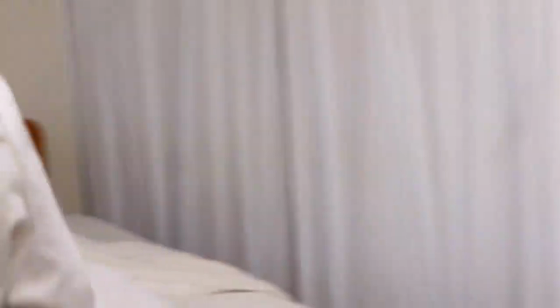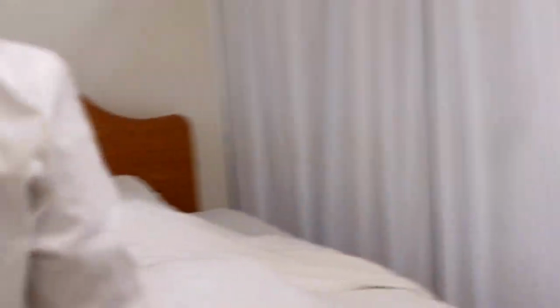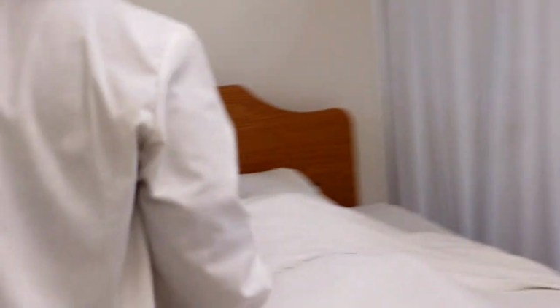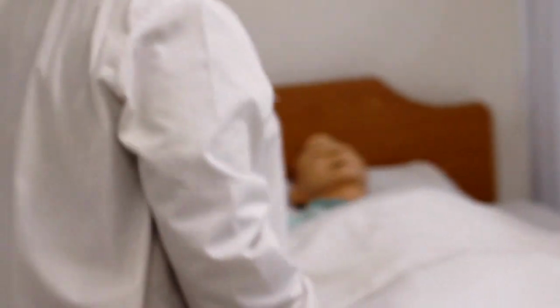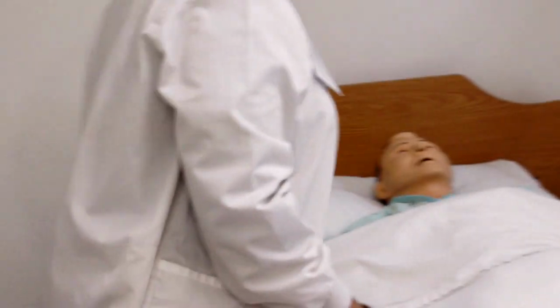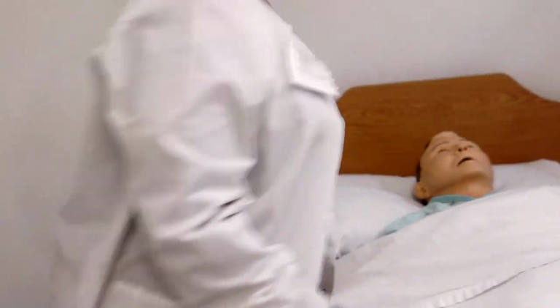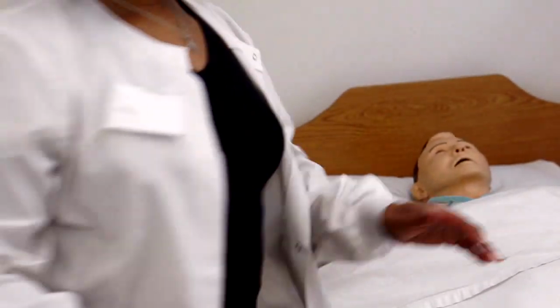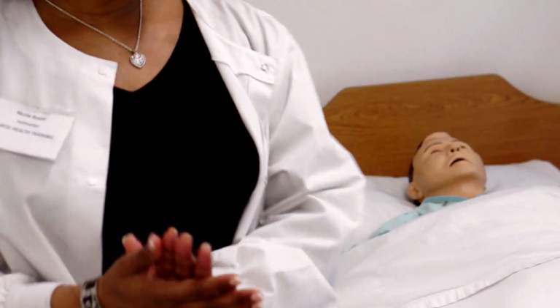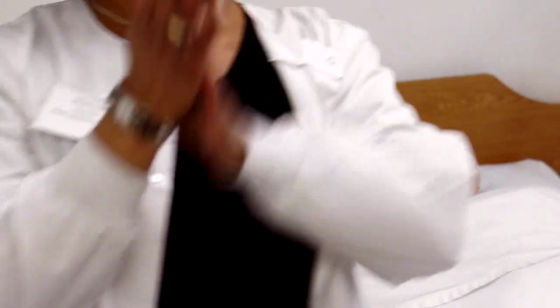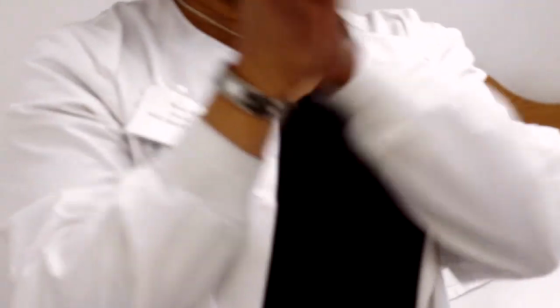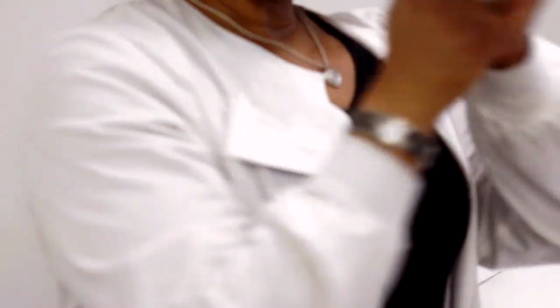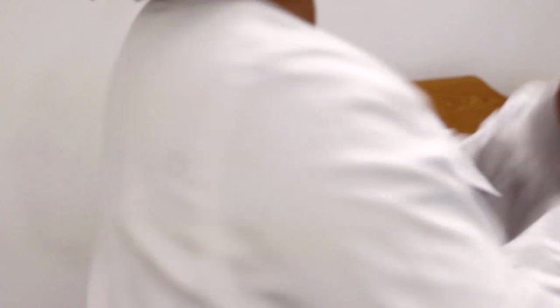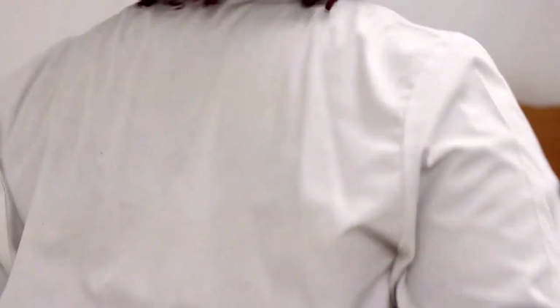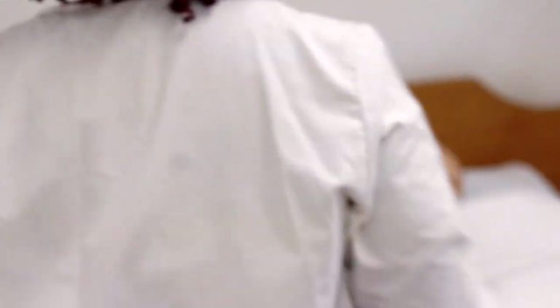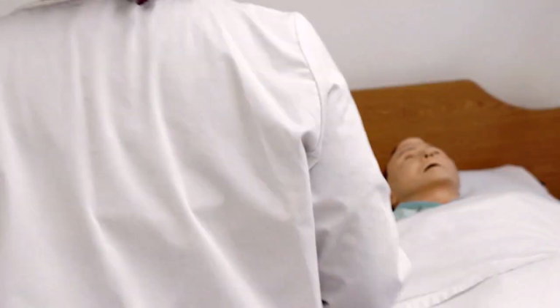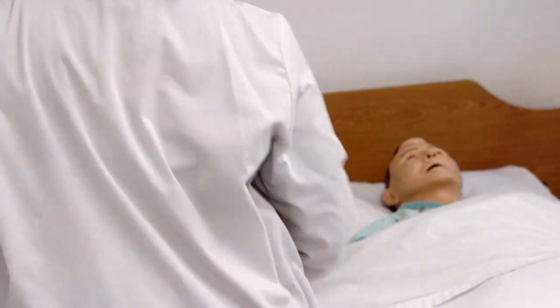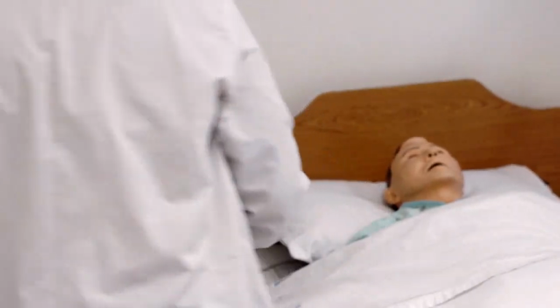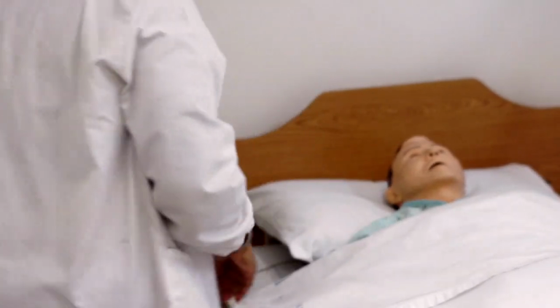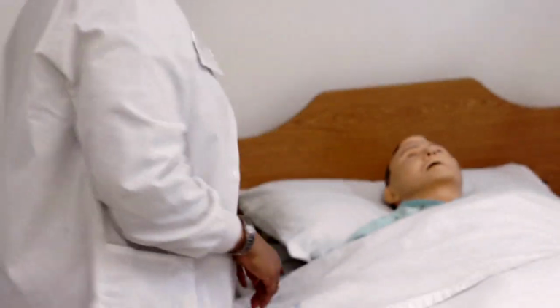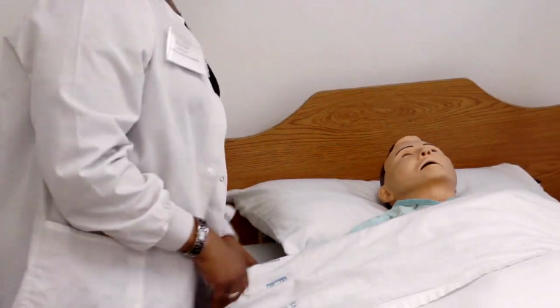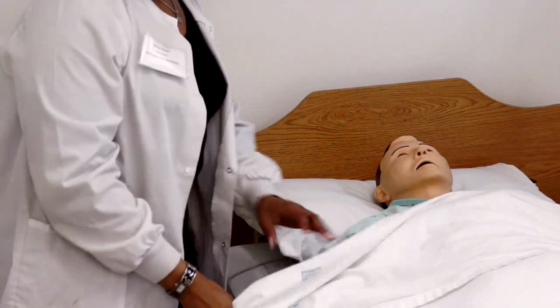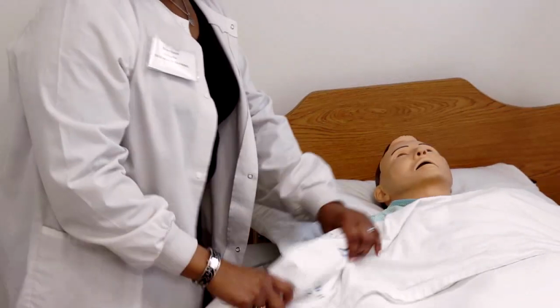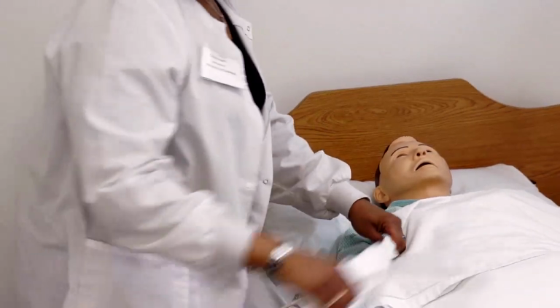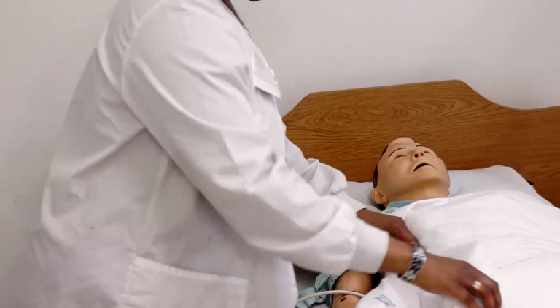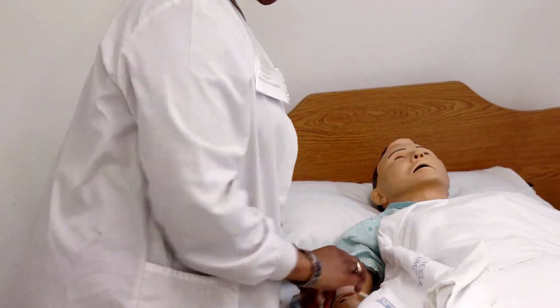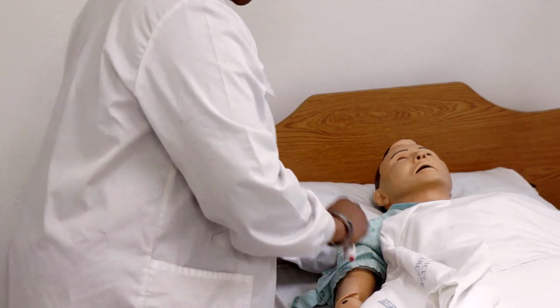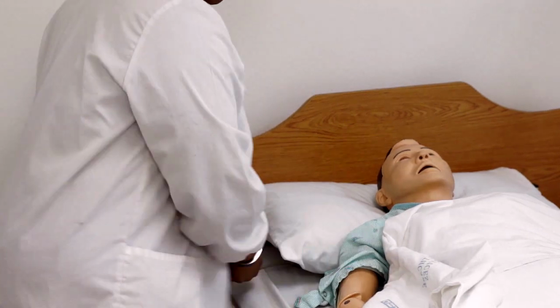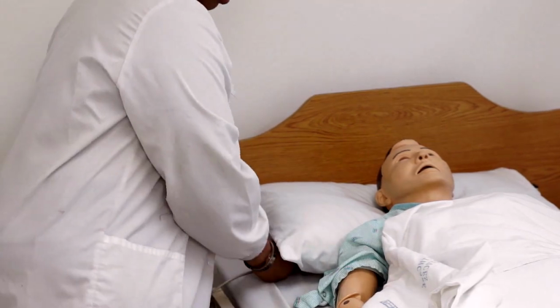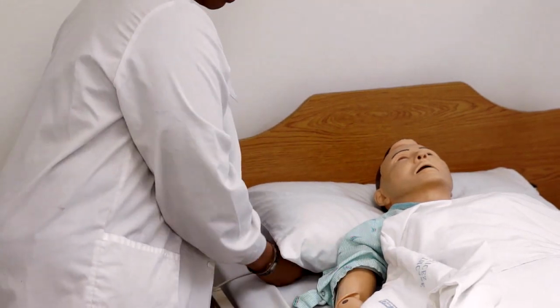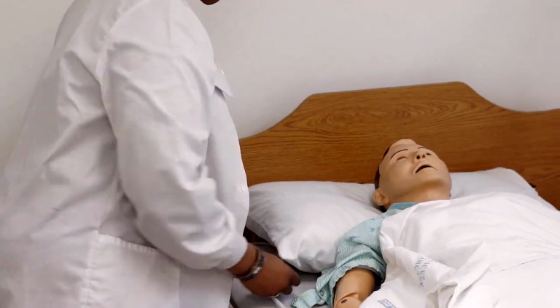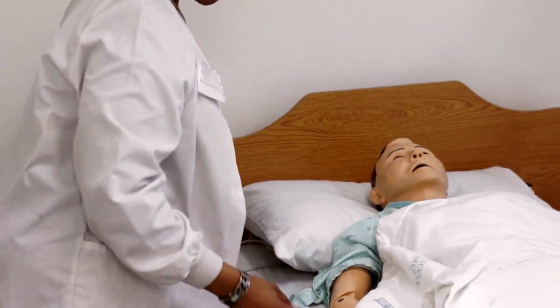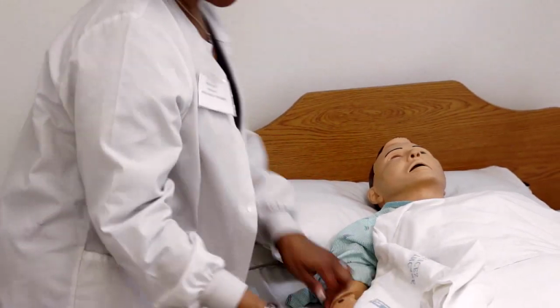Mrs. Johnson, I'm just going to go ahead and wash my hands and I'll be right back. I'll simulate that for the state. Okay, Mrs. Johnson, I'm just going to expose the right arm and keep everything else warm and covered.